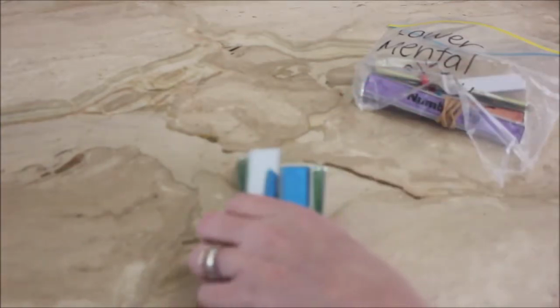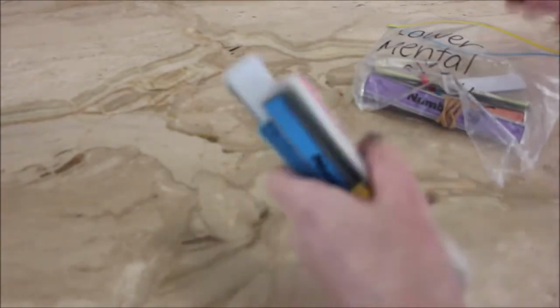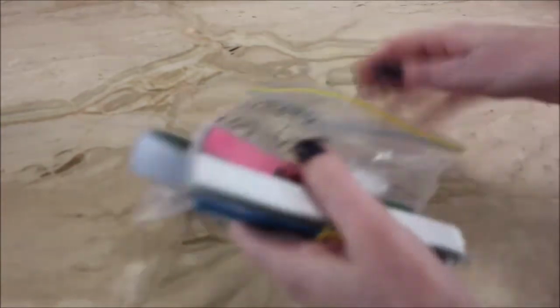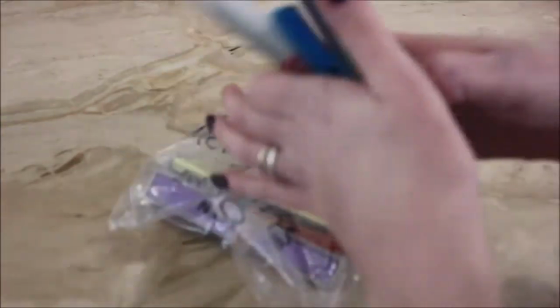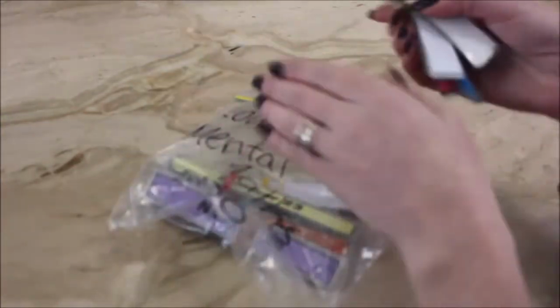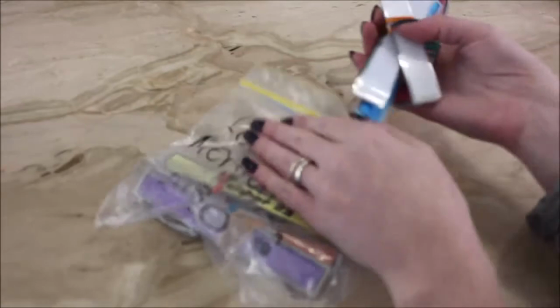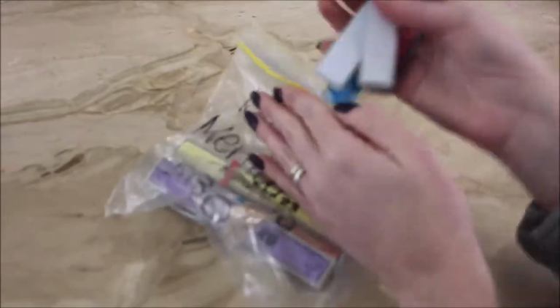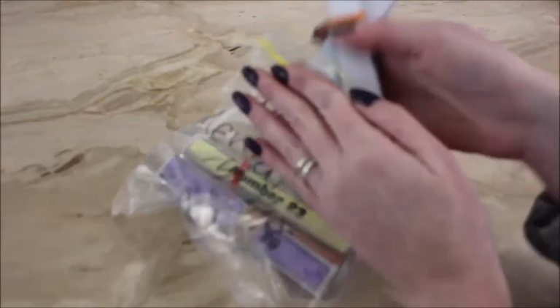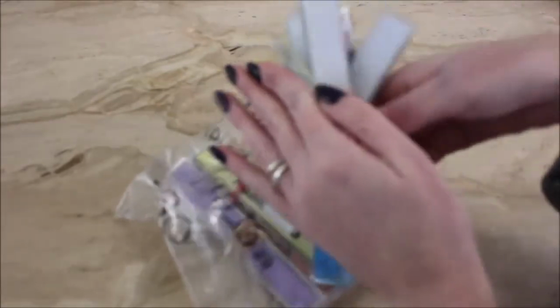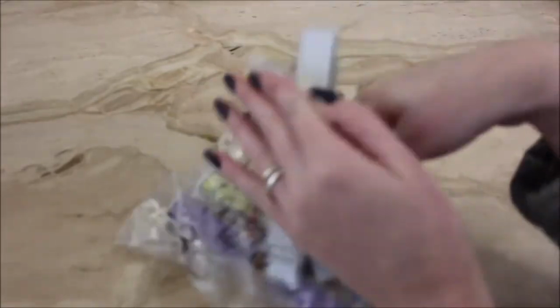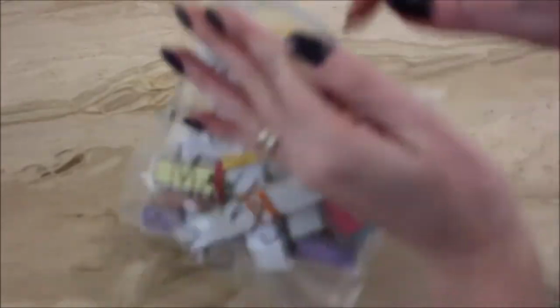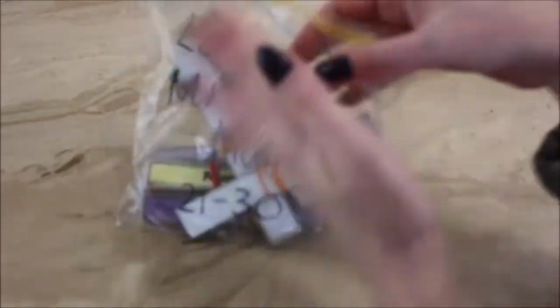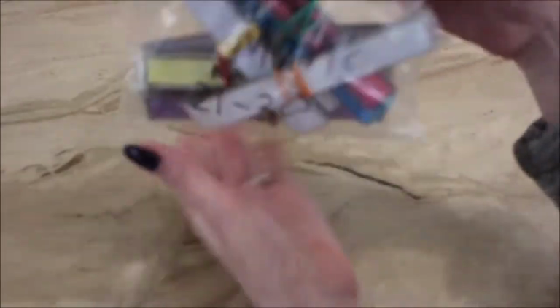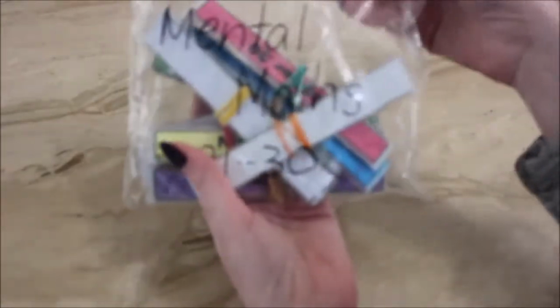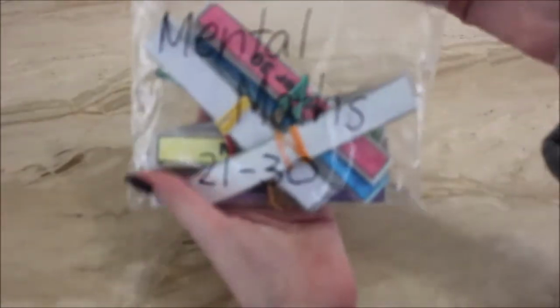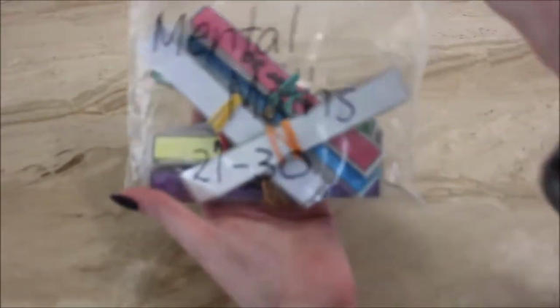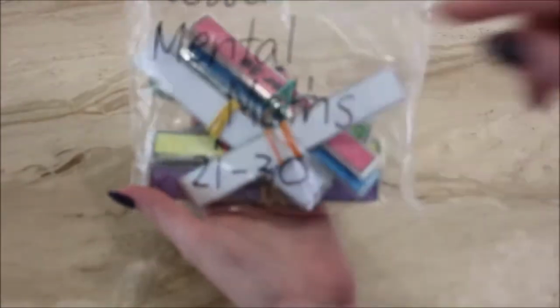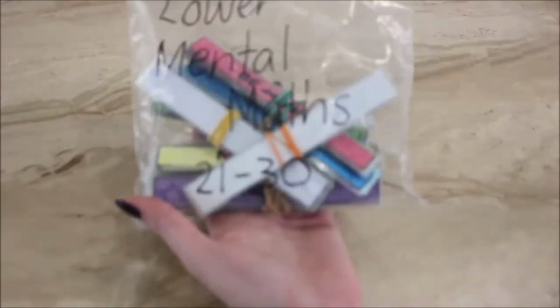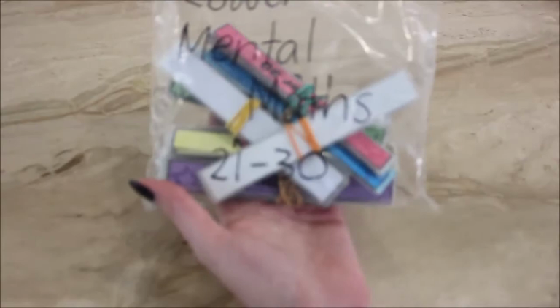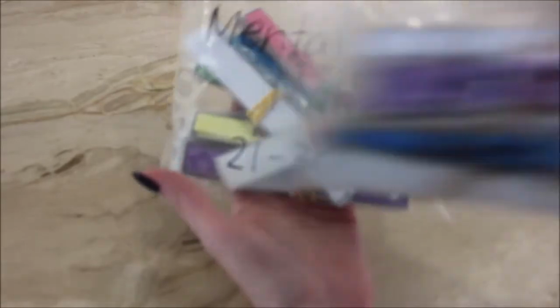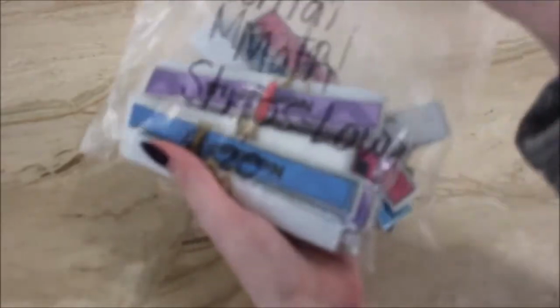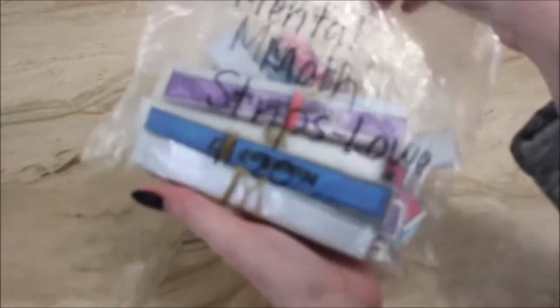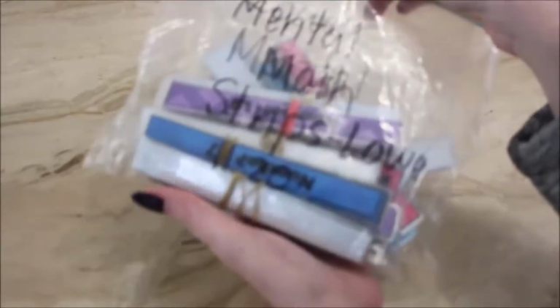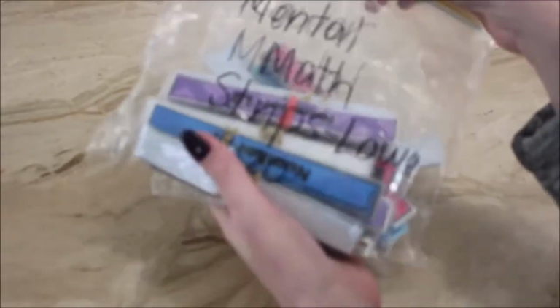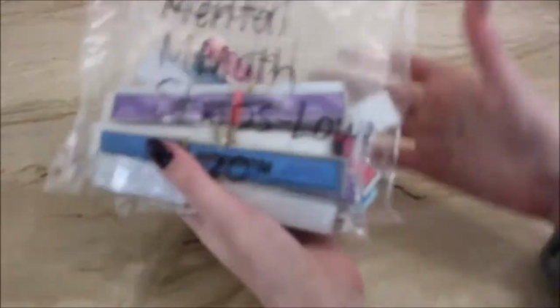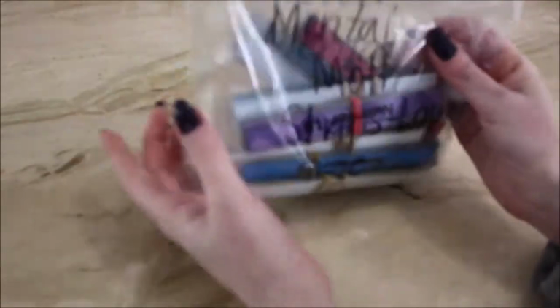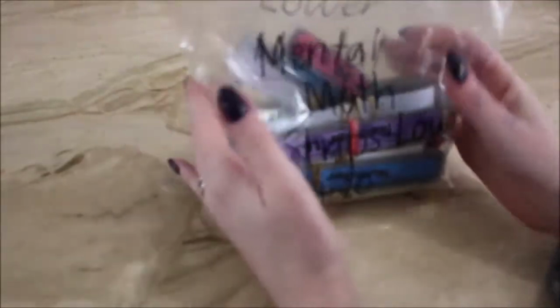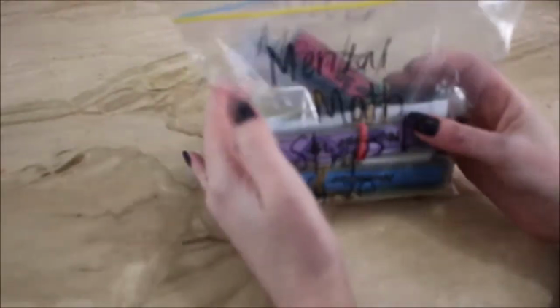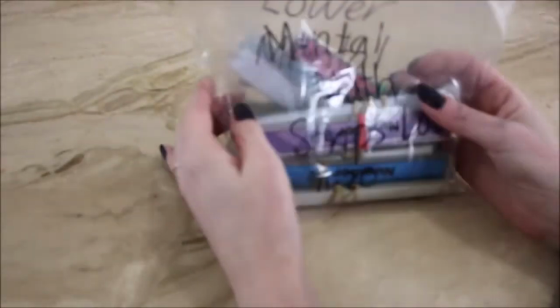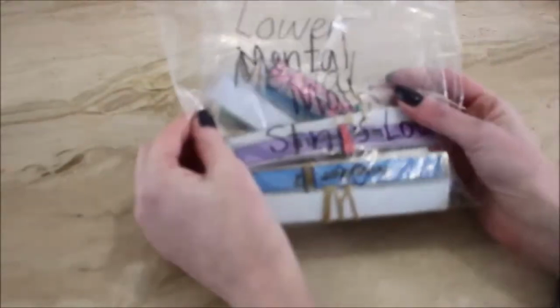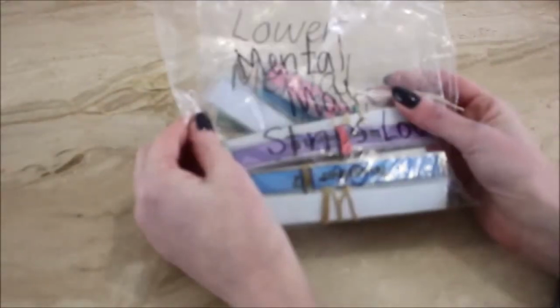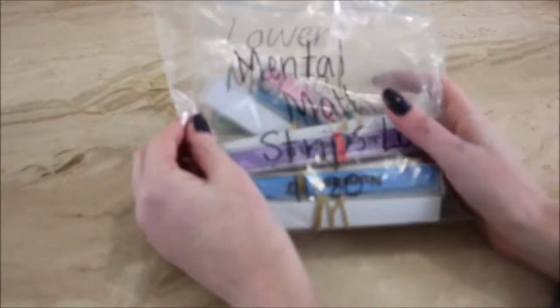I keep them in sets of 10 in little snap-lock bags — you can see this one is lower mental maths sets 21 to 30, this one is 11 to 20 — and then I keep these inside a container I got from Kmart.